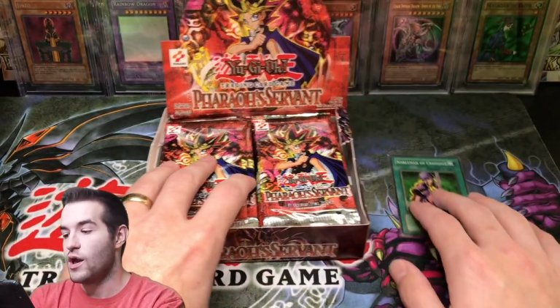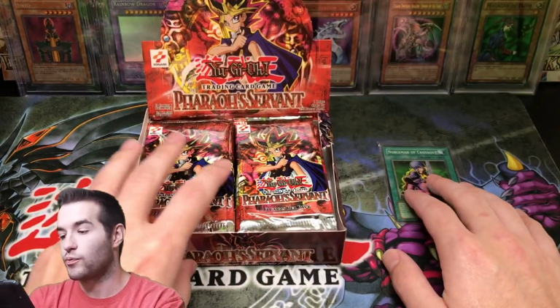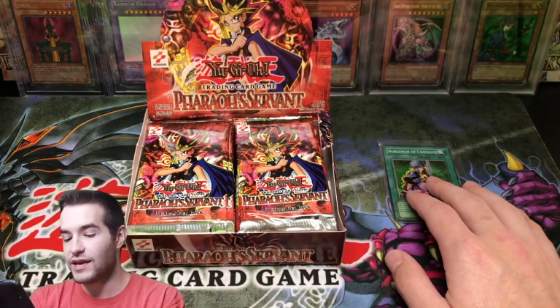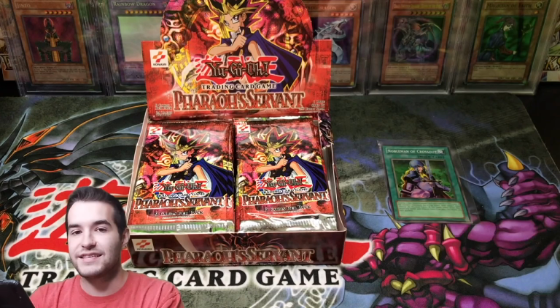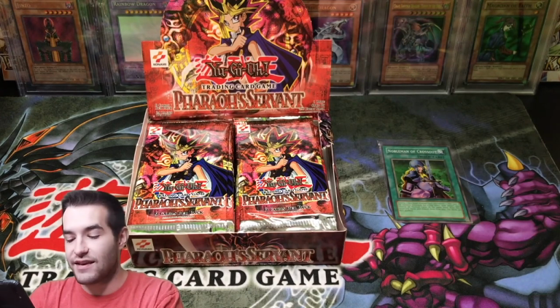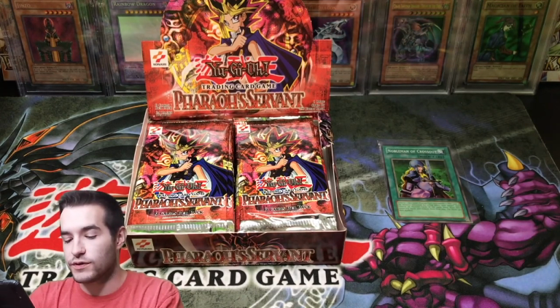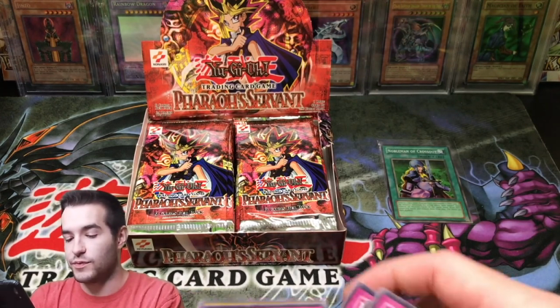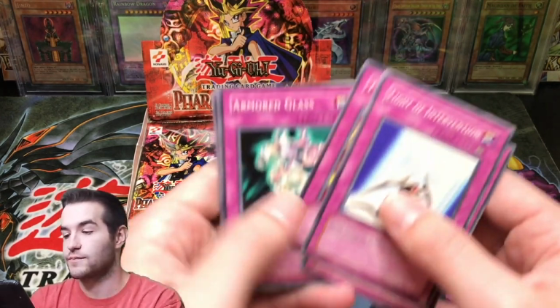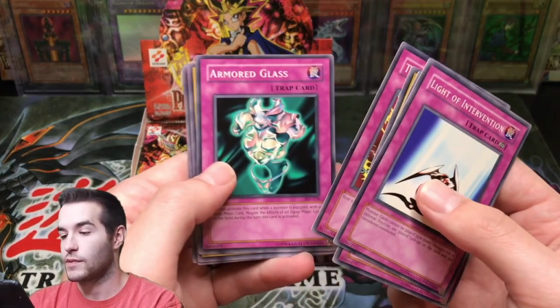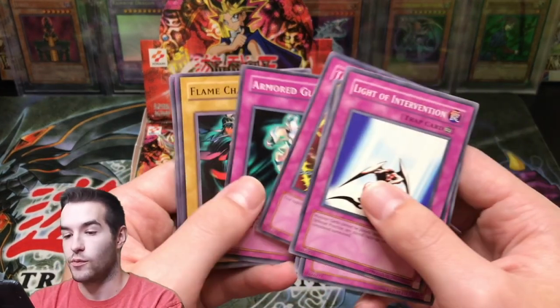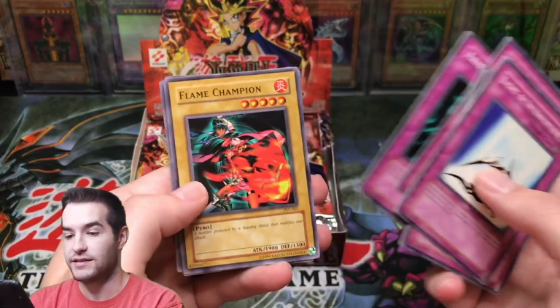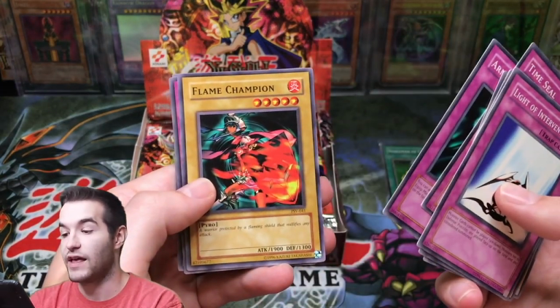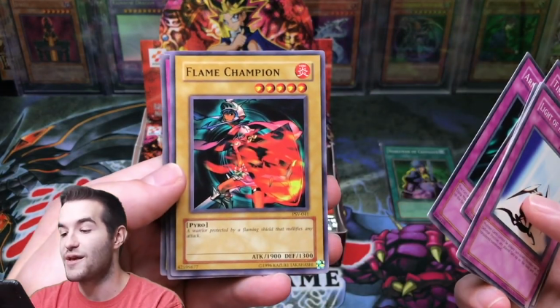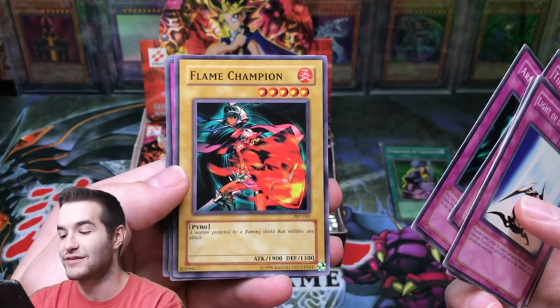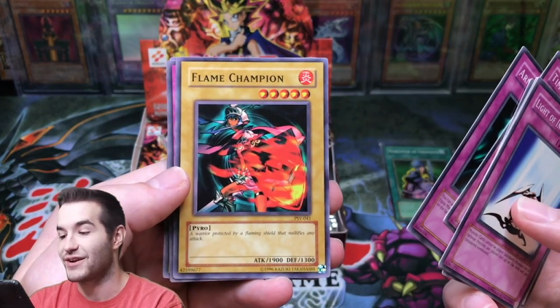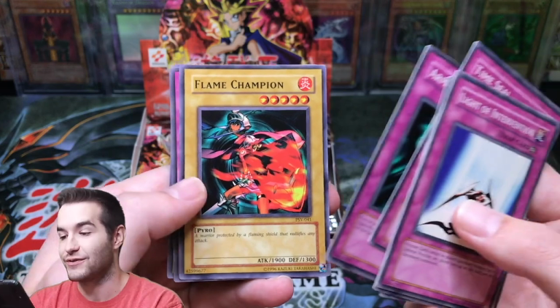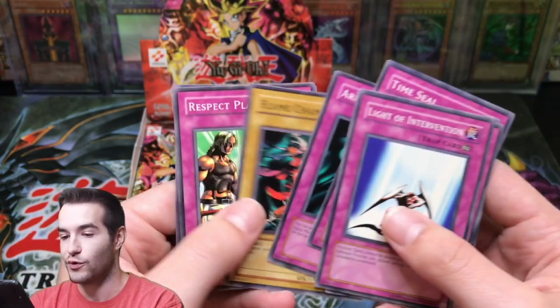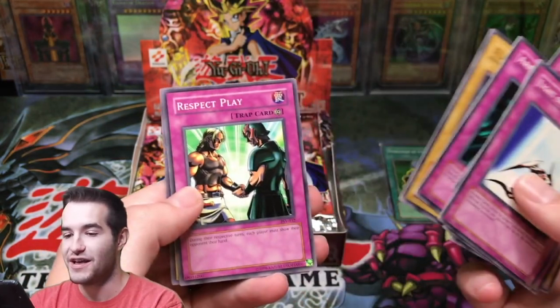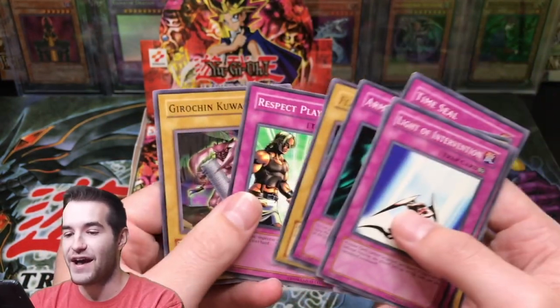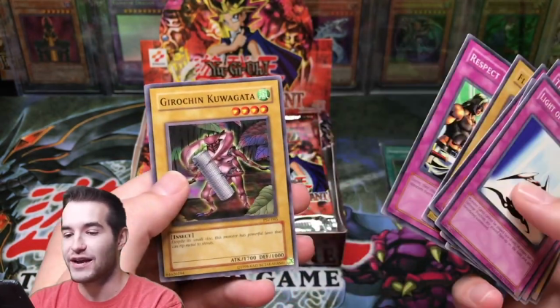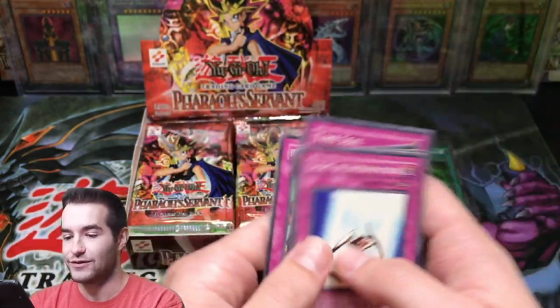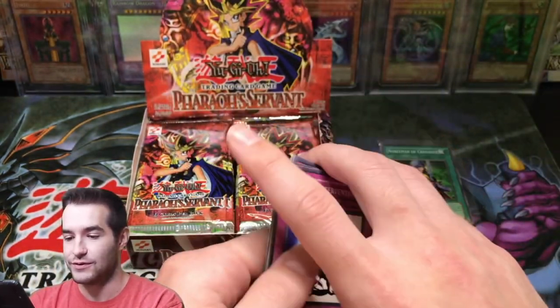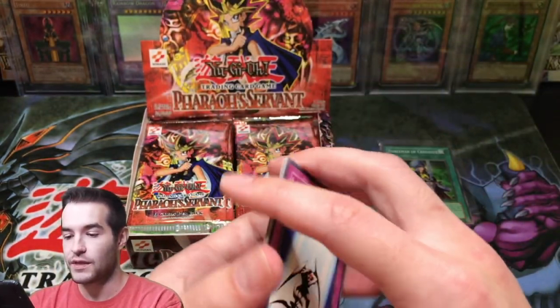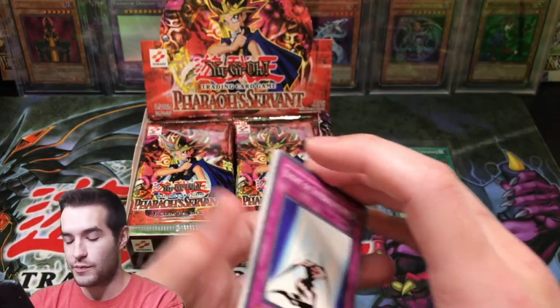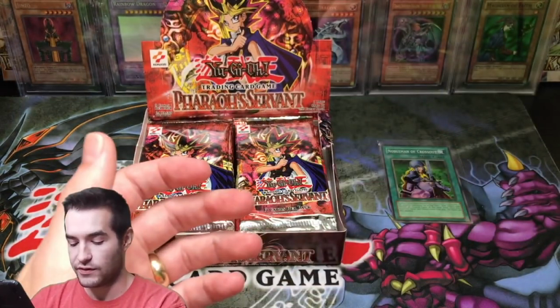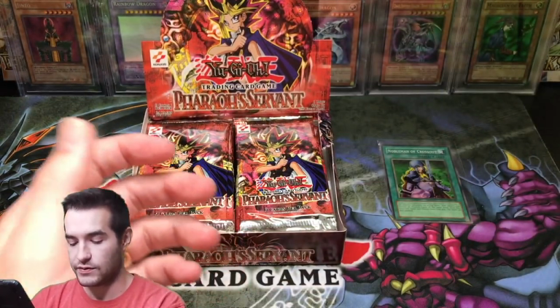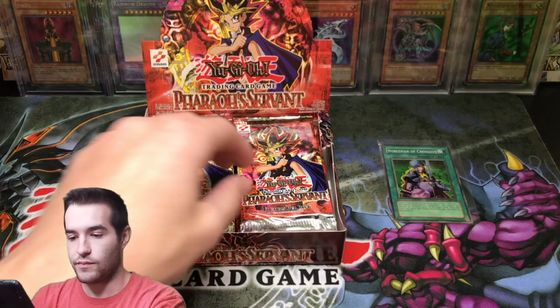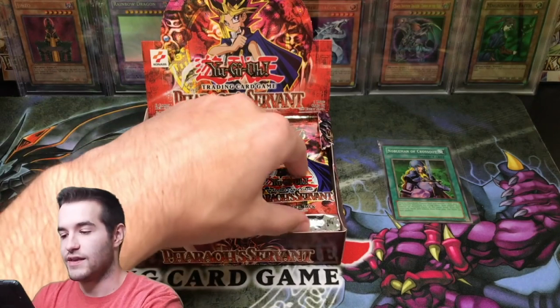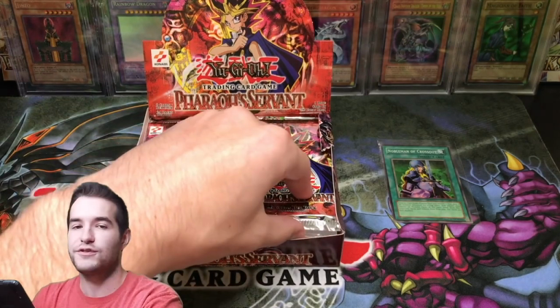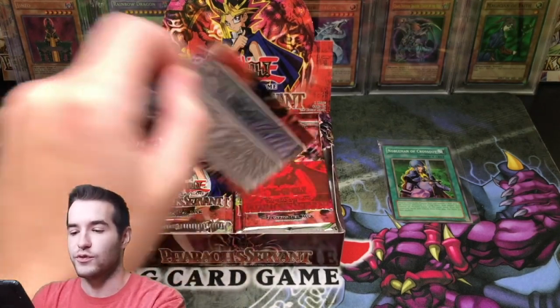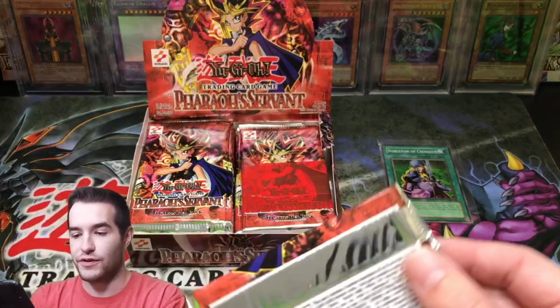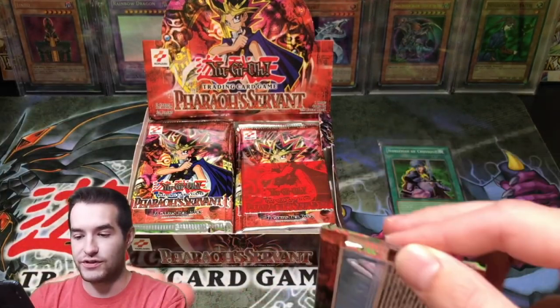We're probably going to get six to seven foils from this box. Got Armored Glass, Flame Champion — I always loved that card, I think he looks cool. Only five star 1900, so not too good. These commons just feel so good, they're the original.